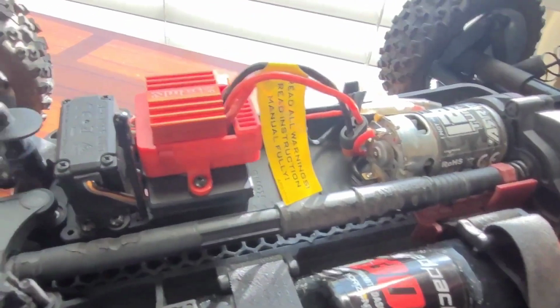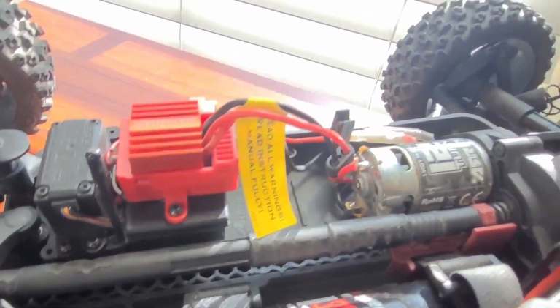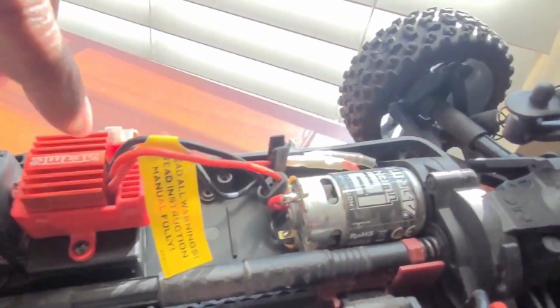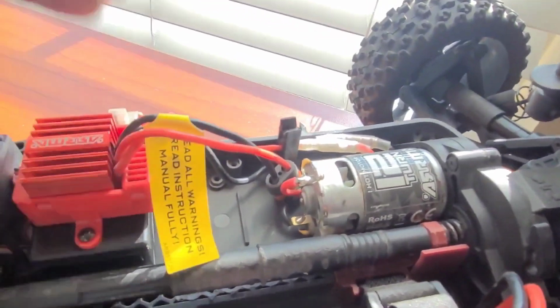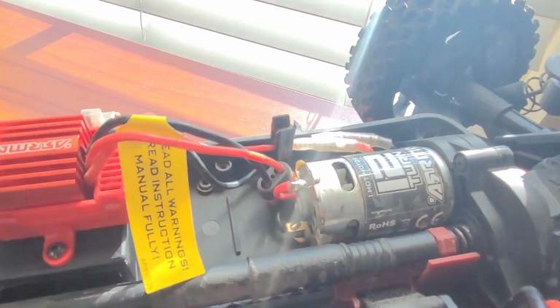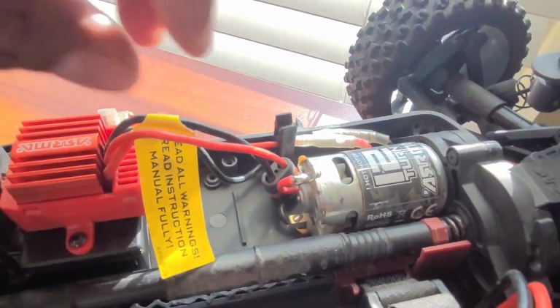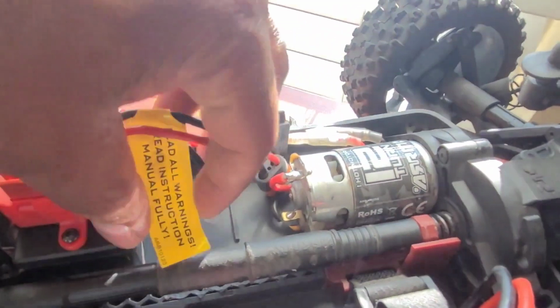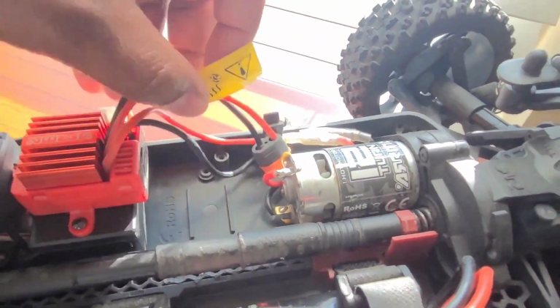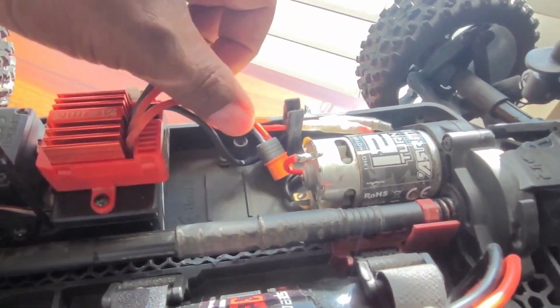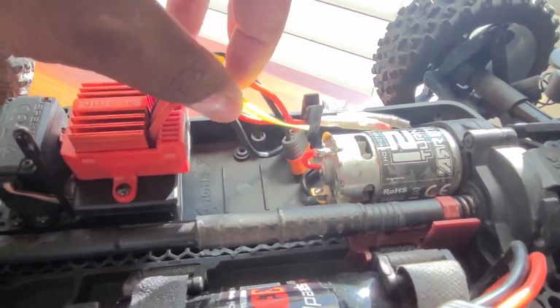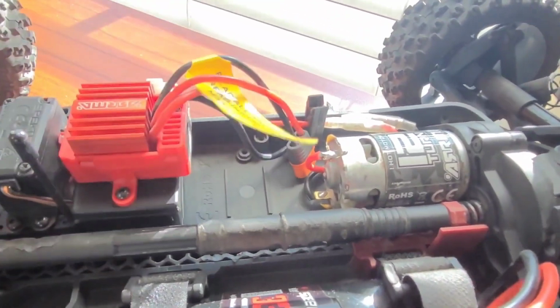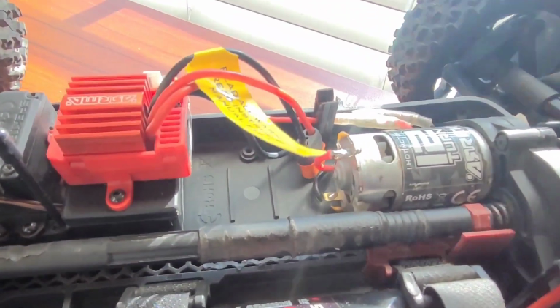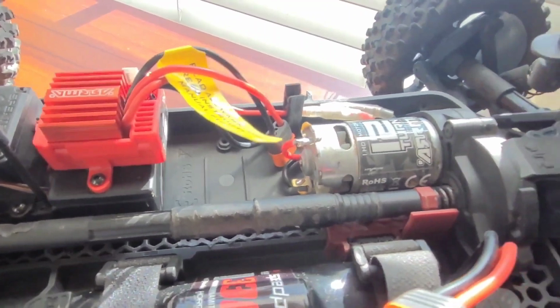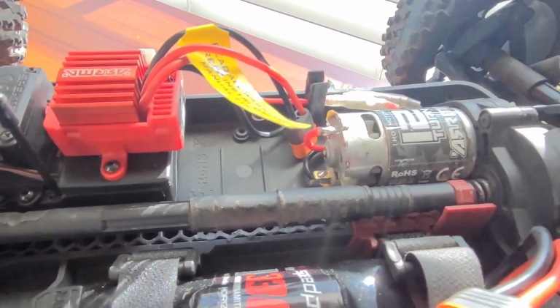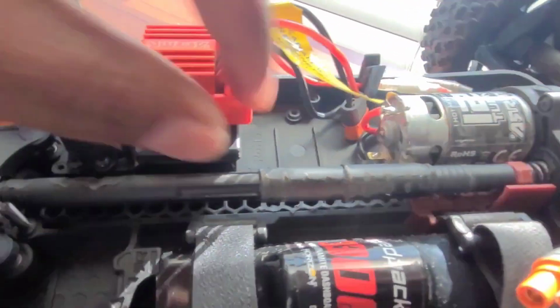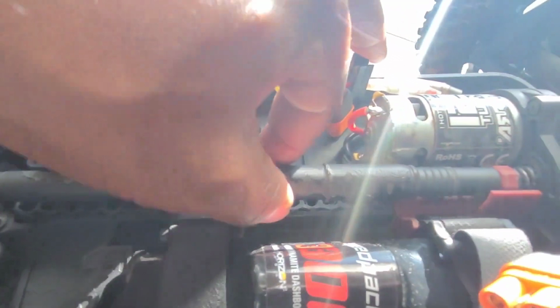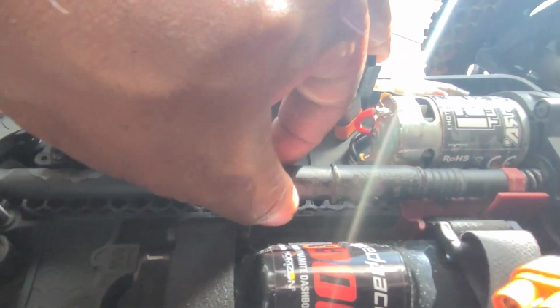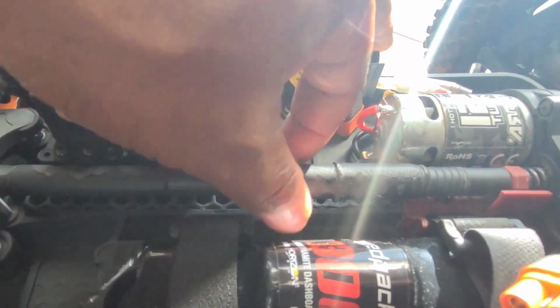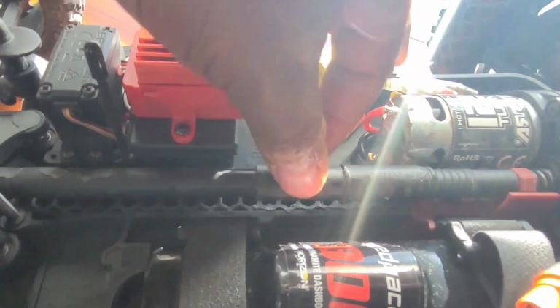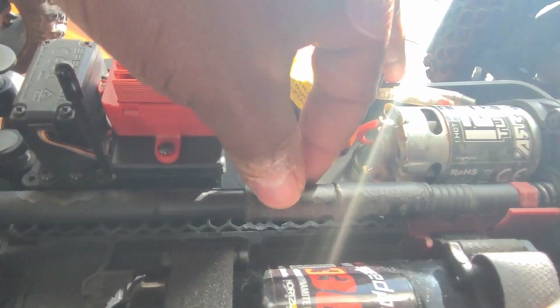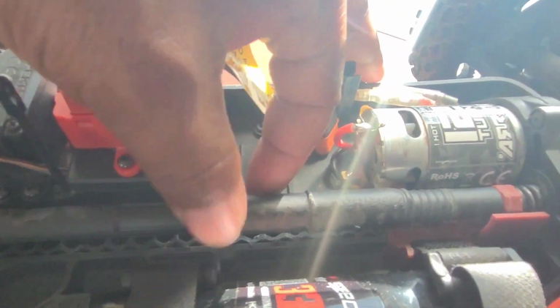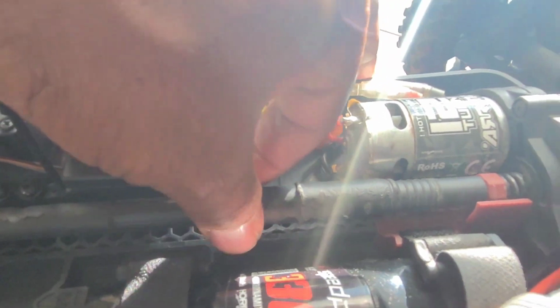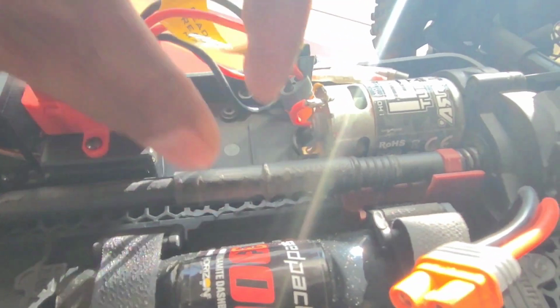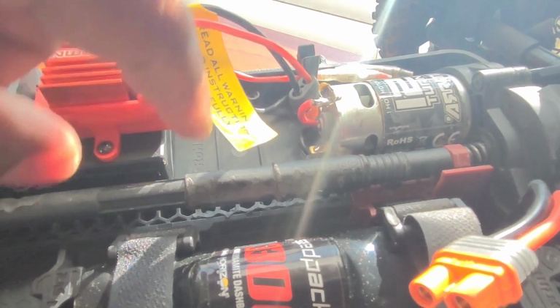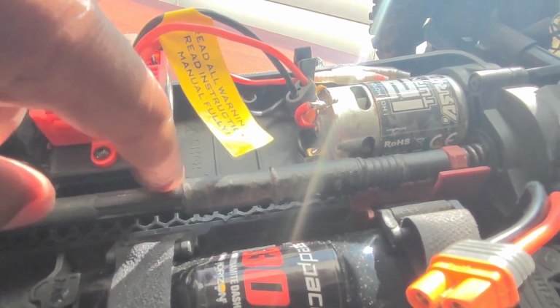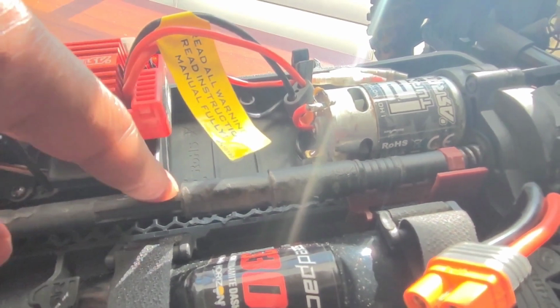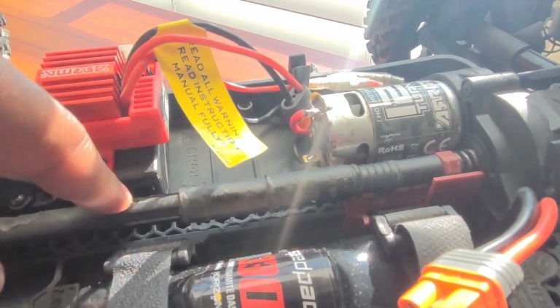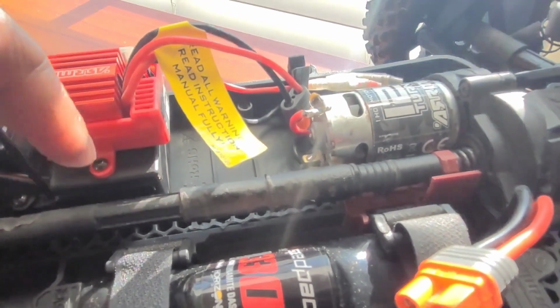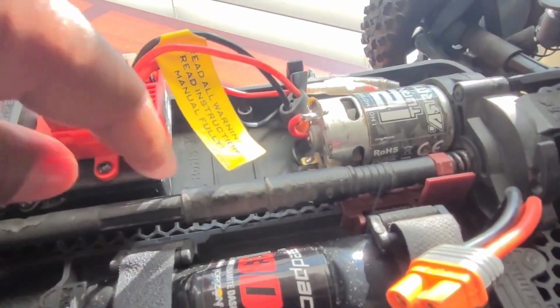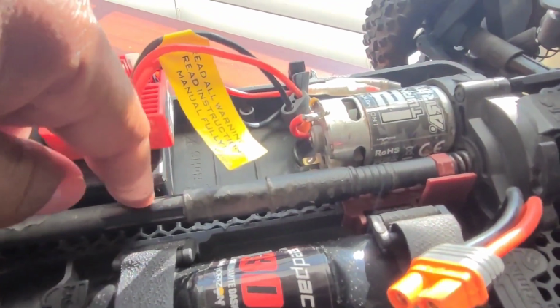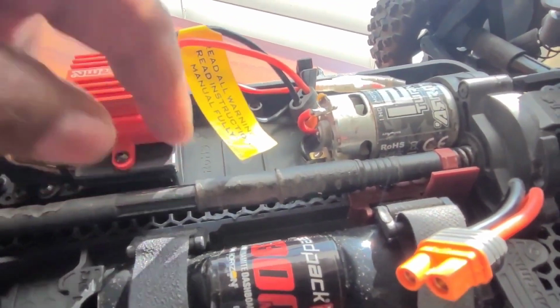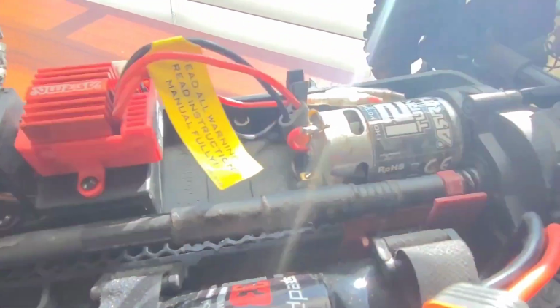You can see a few scuff marks on the drive shaft here — looks like it's been scrubbing up against something. I'm actually going to replace this with an aluminum drive shaft.